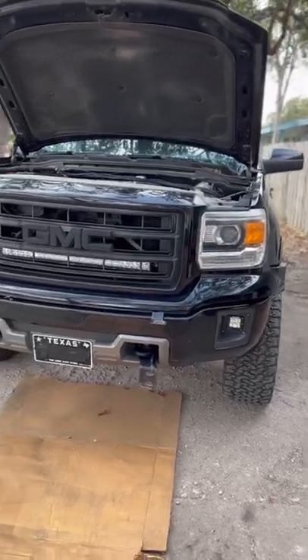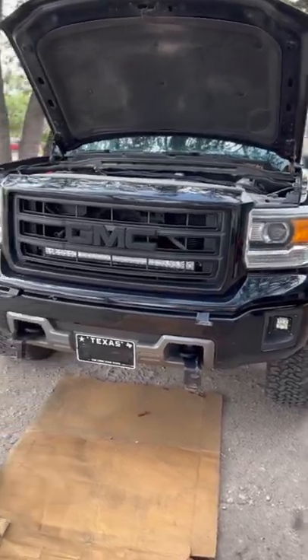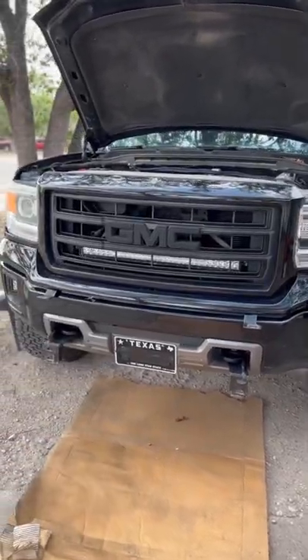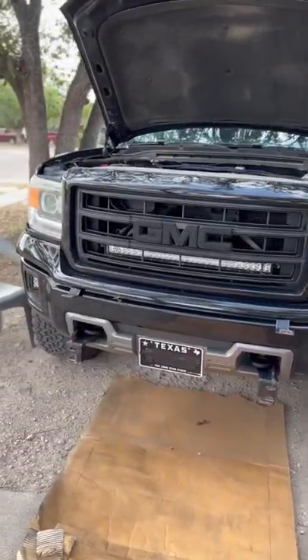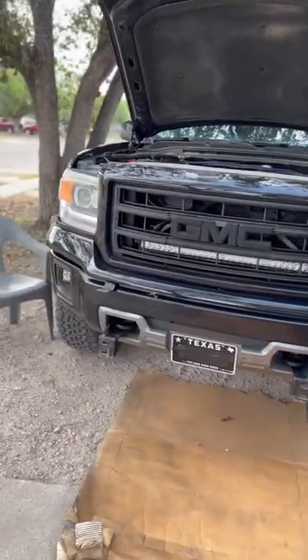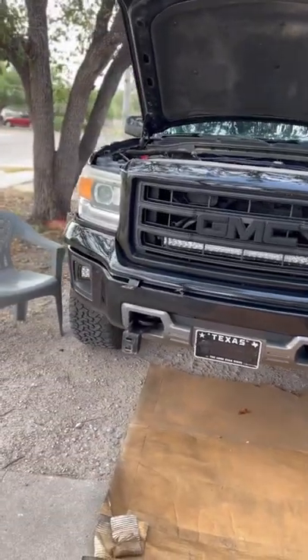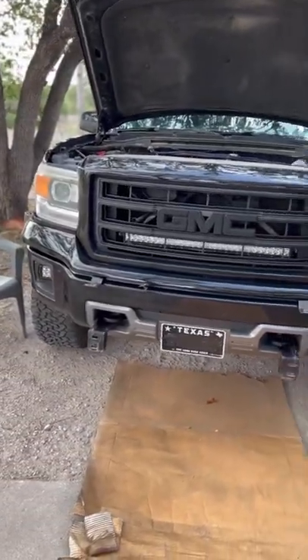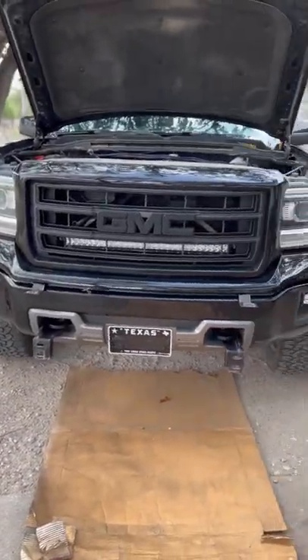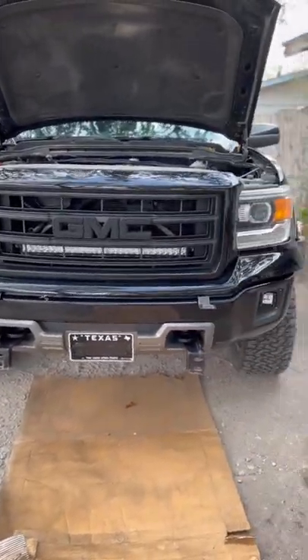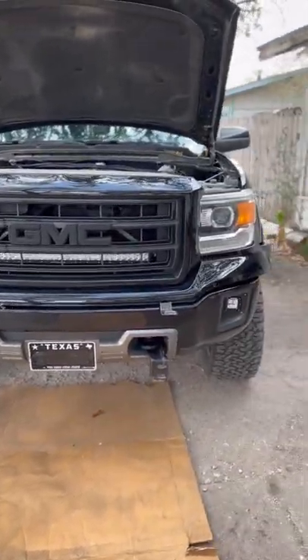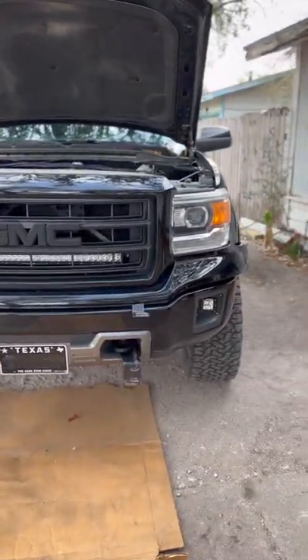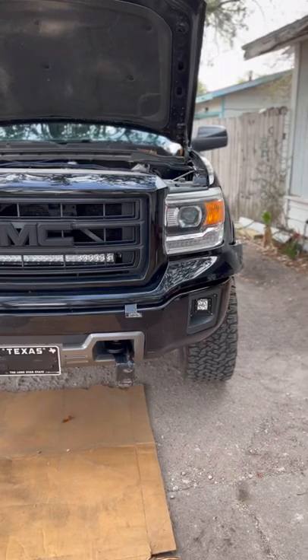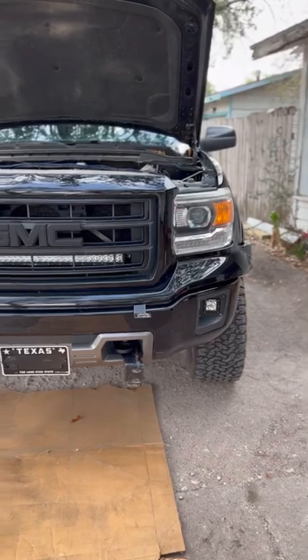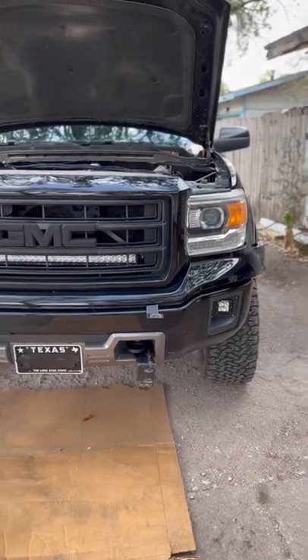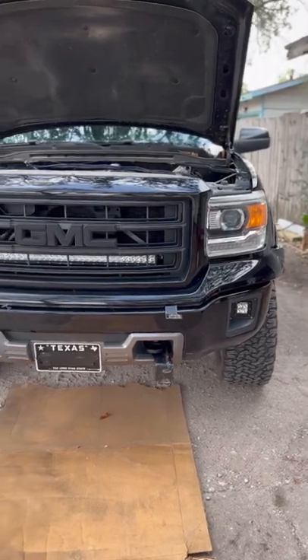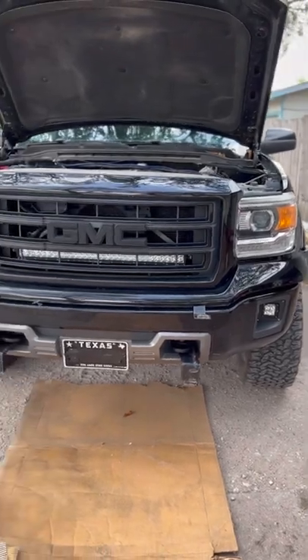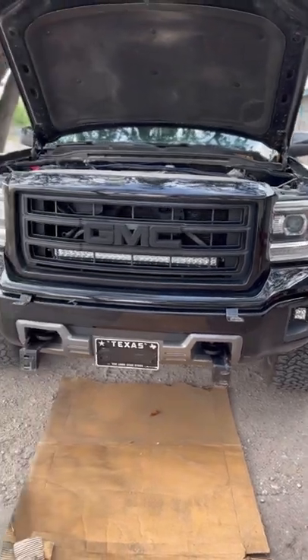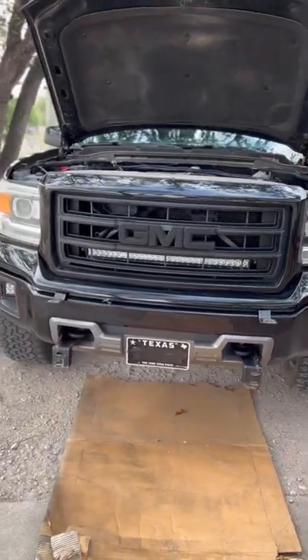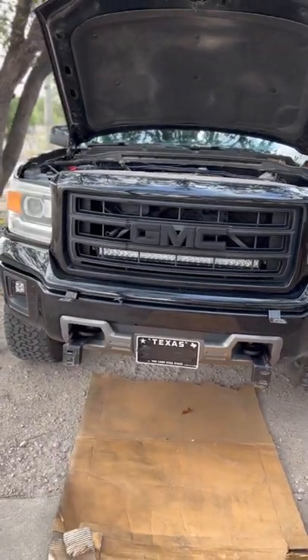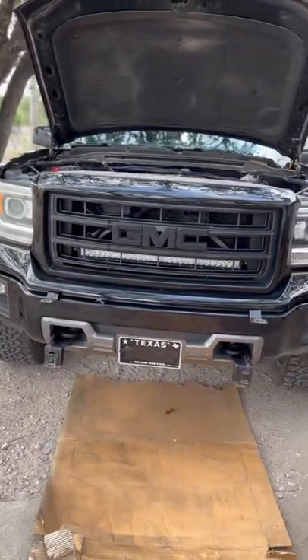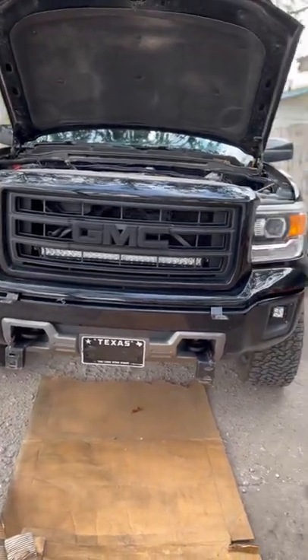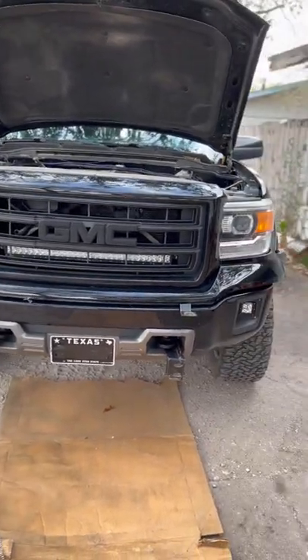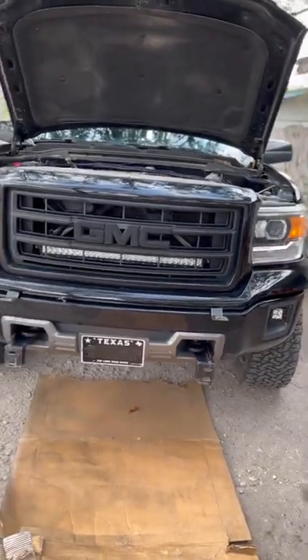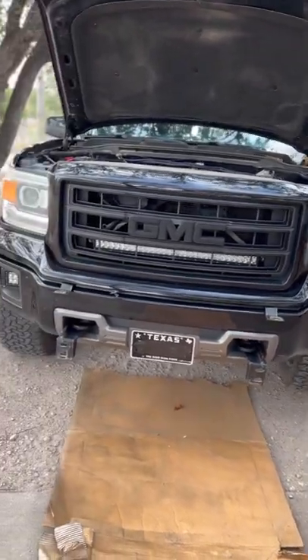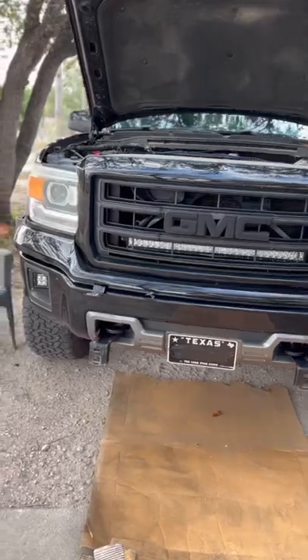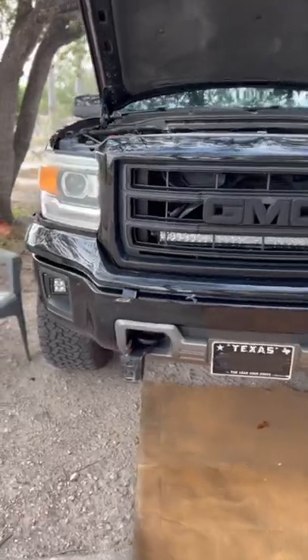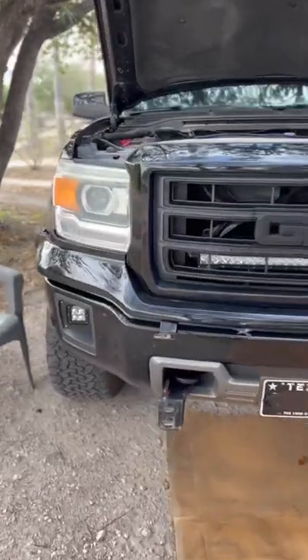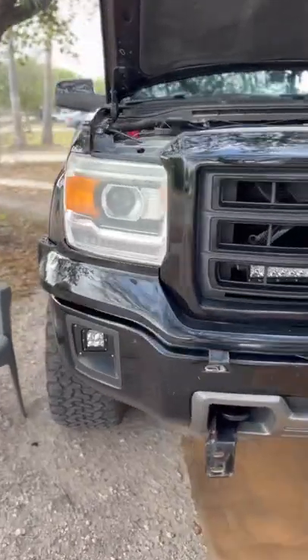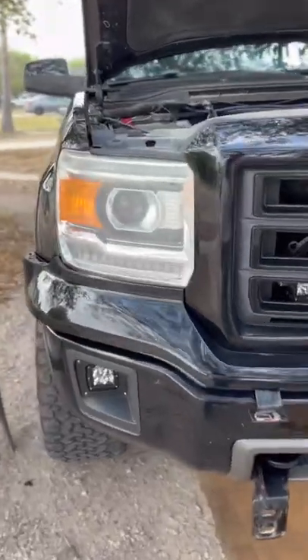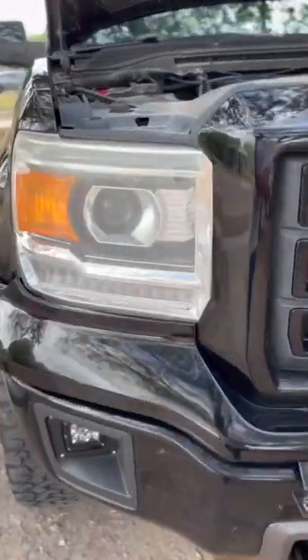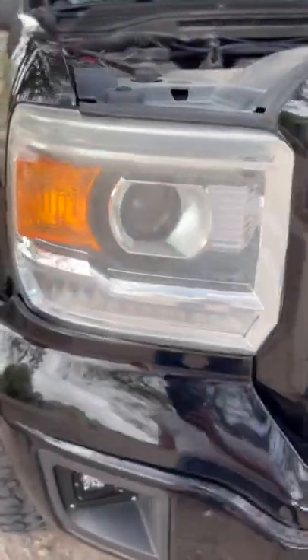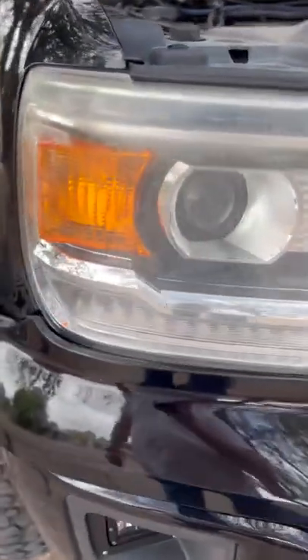Hello guys, ladies and gentlemen, today I'm going to be installing the new LED lights, get the black look going on. Plus, you know, these got quite a bit of that ugly sun fade.